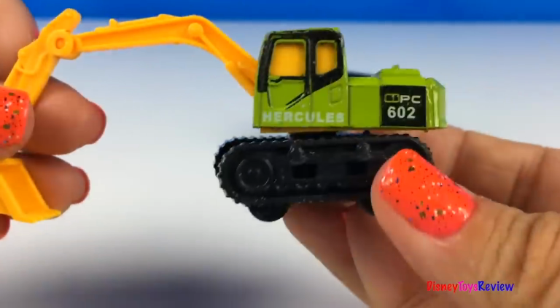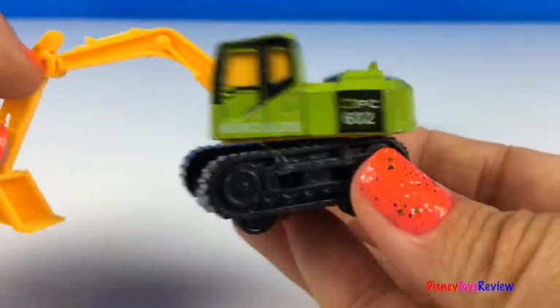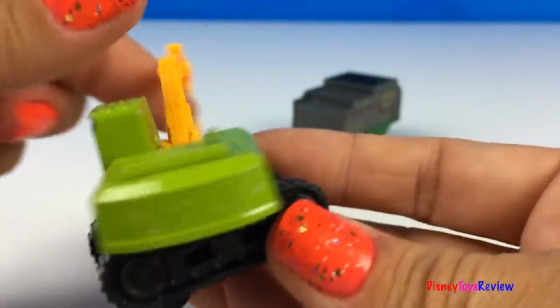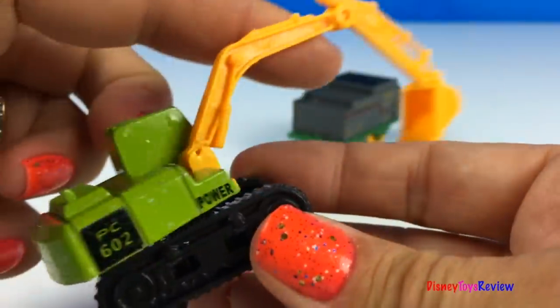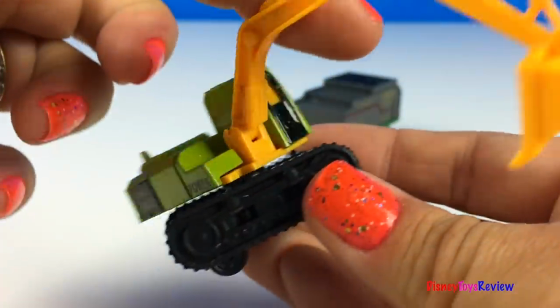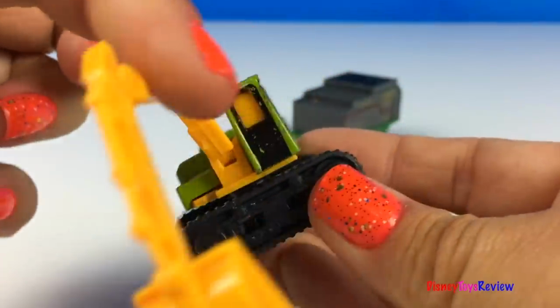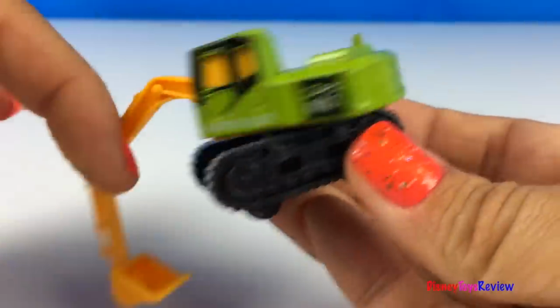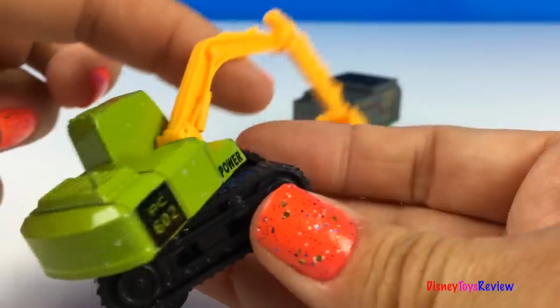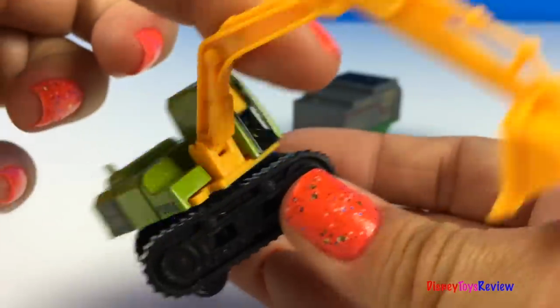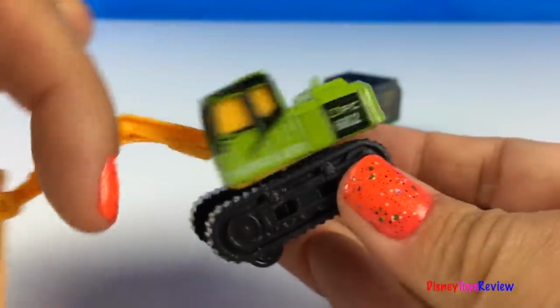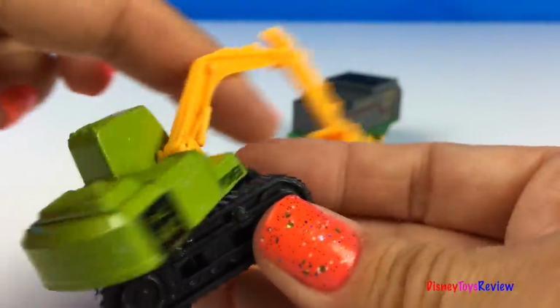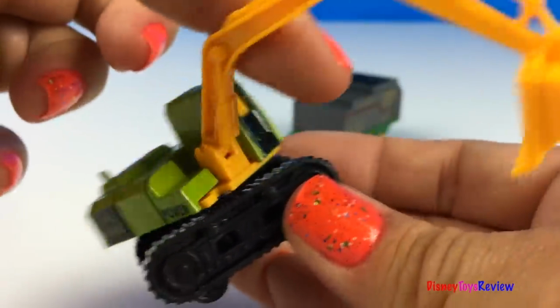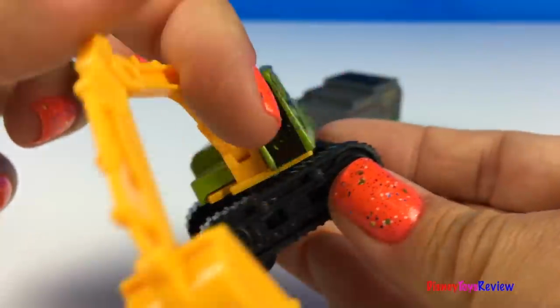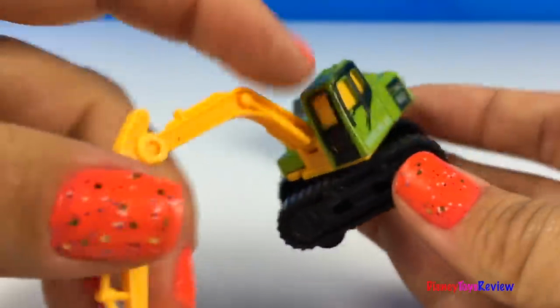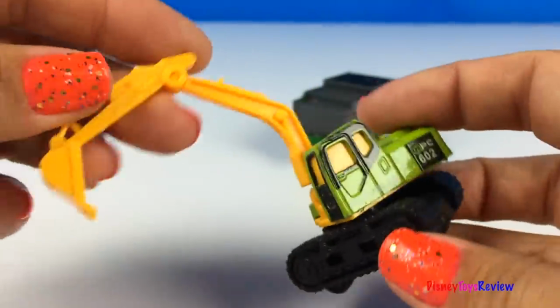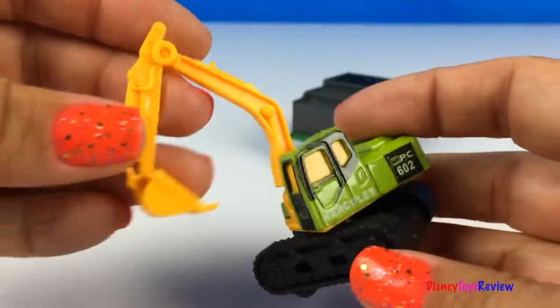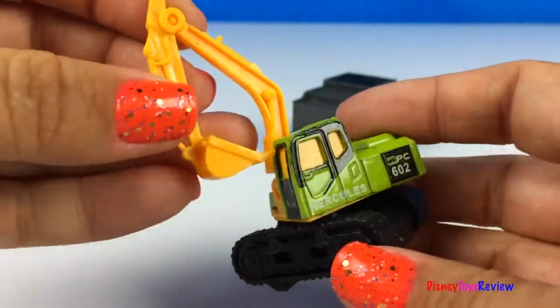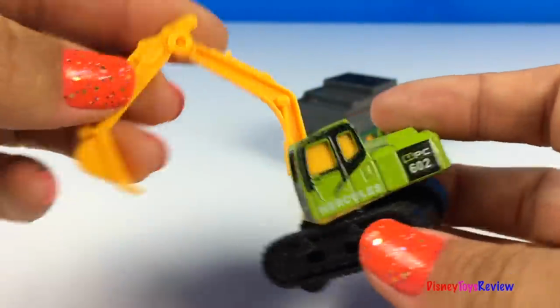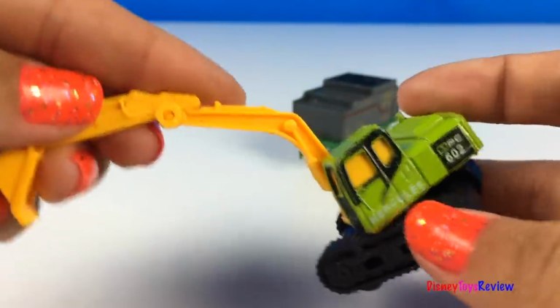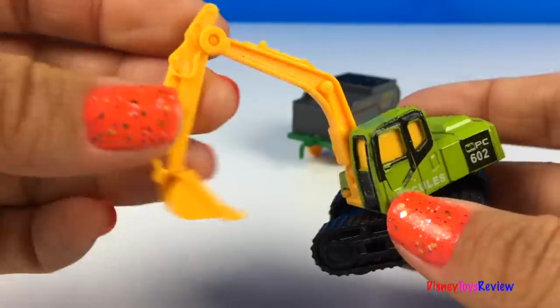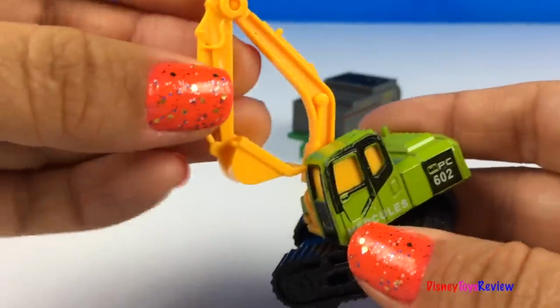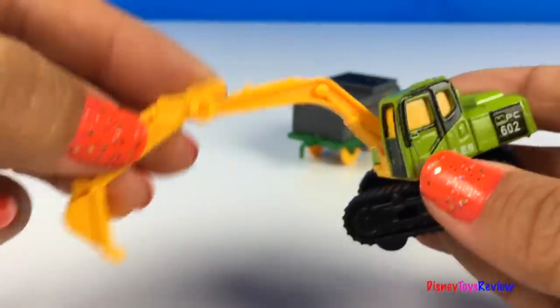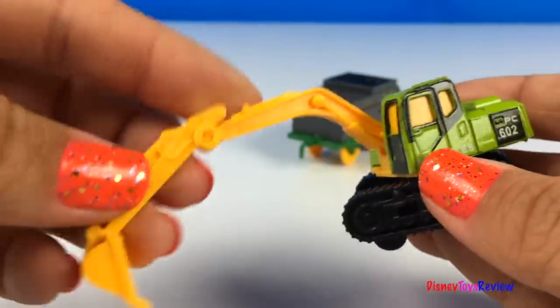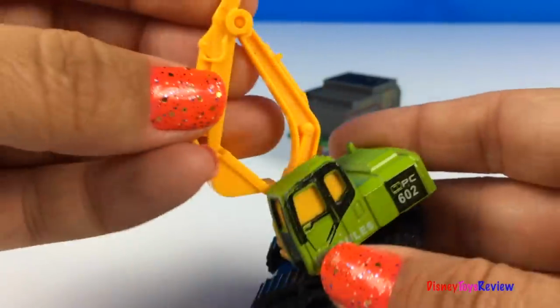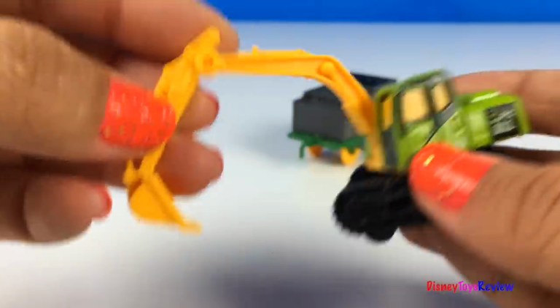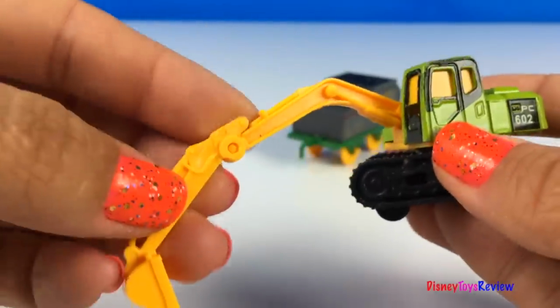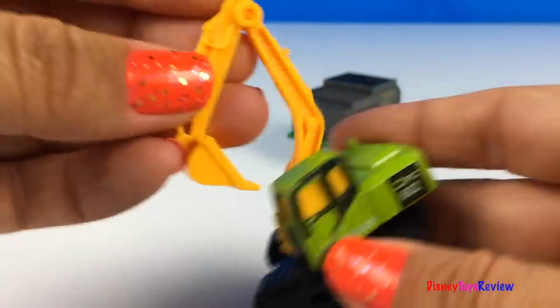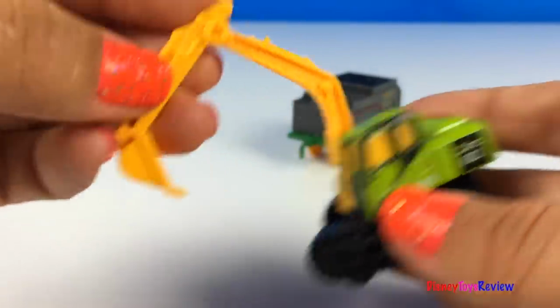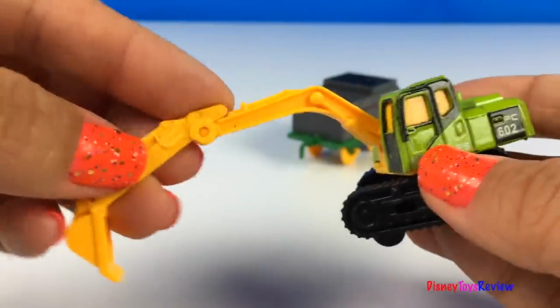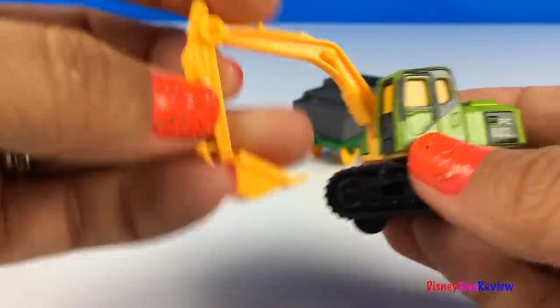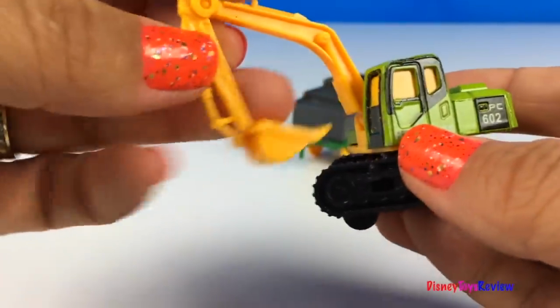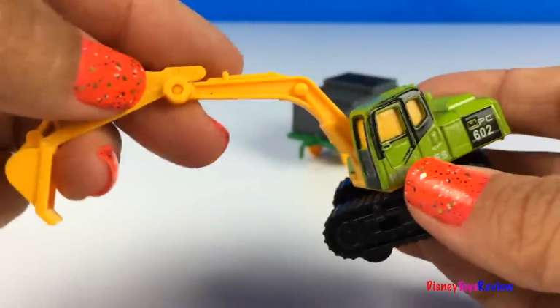We have an Excavator! It can turn all the way around! The beam raises and lowers and the scoop moves too!